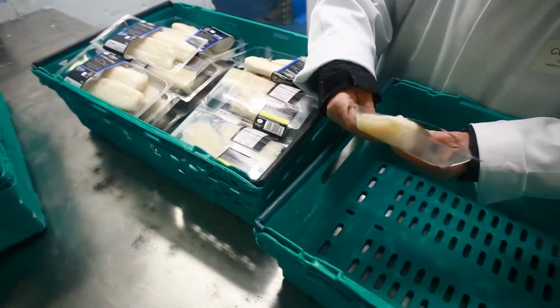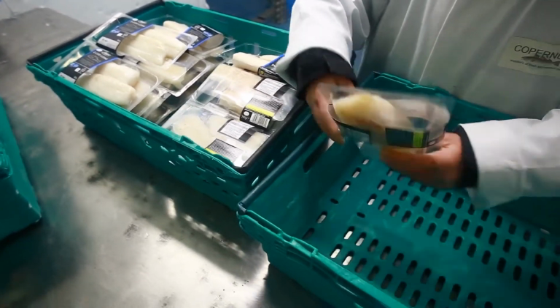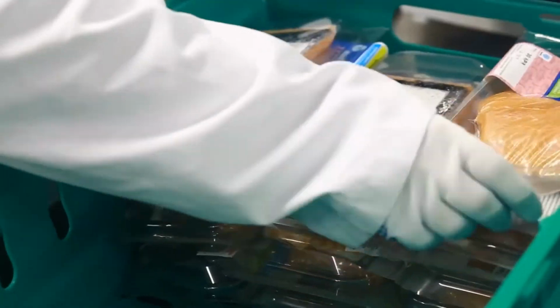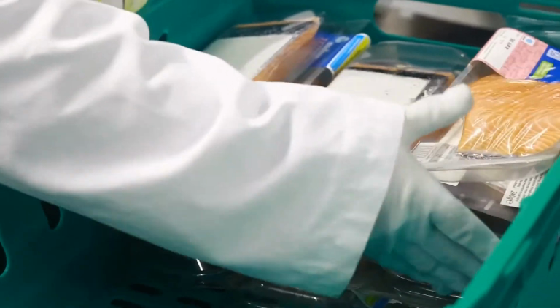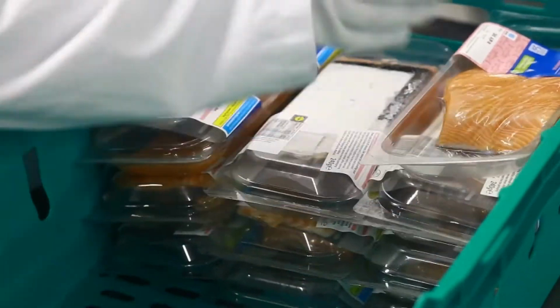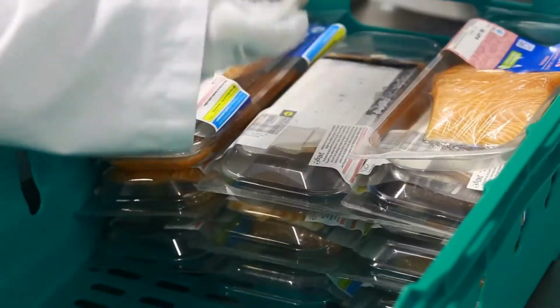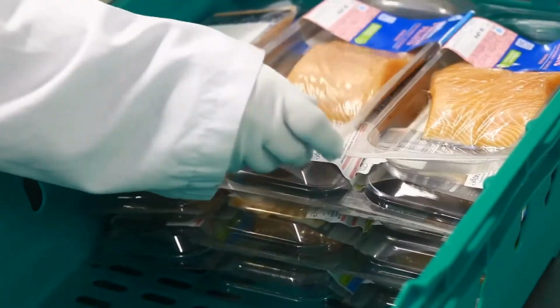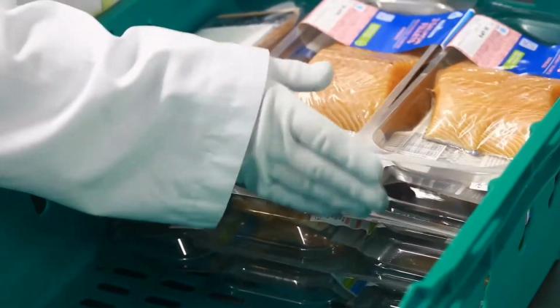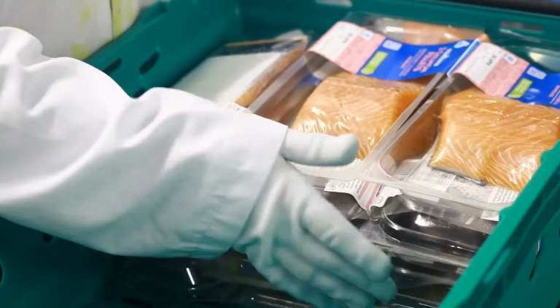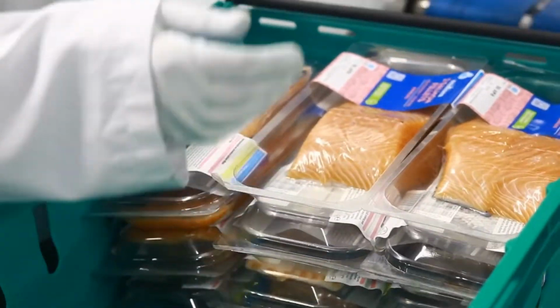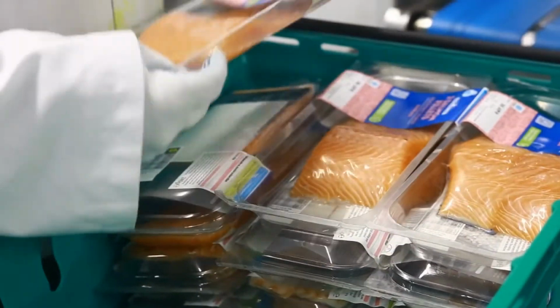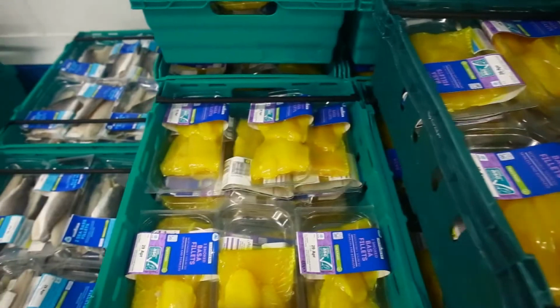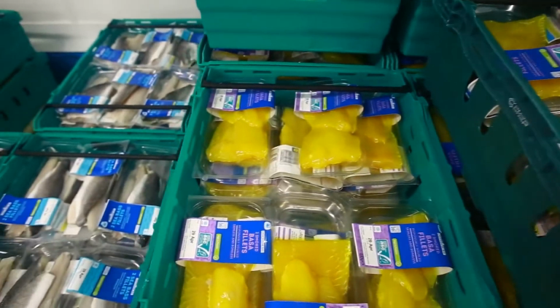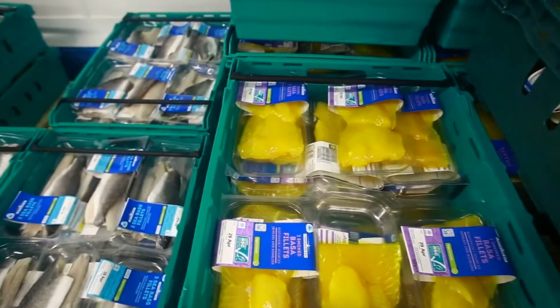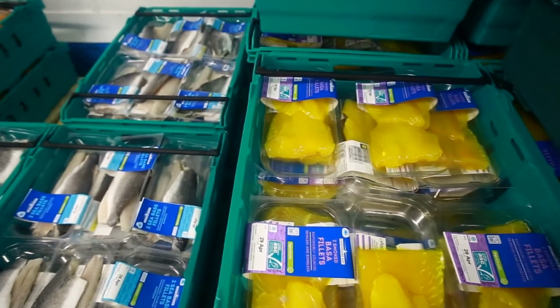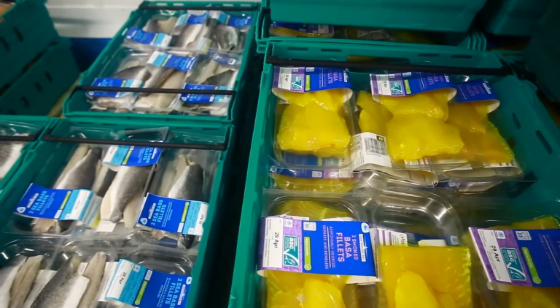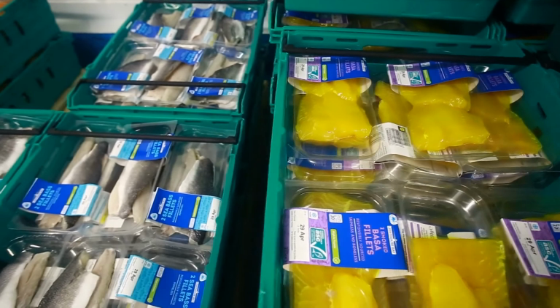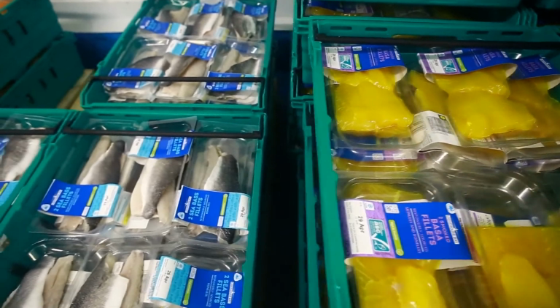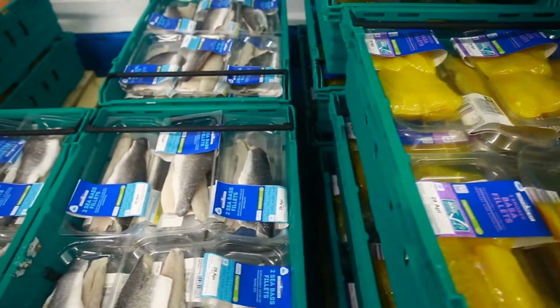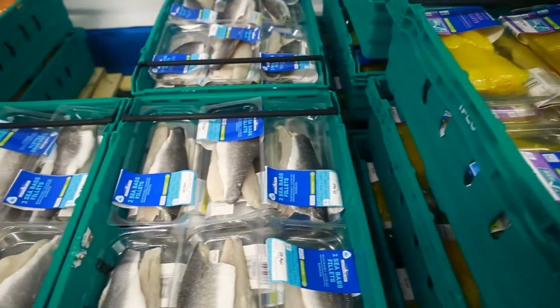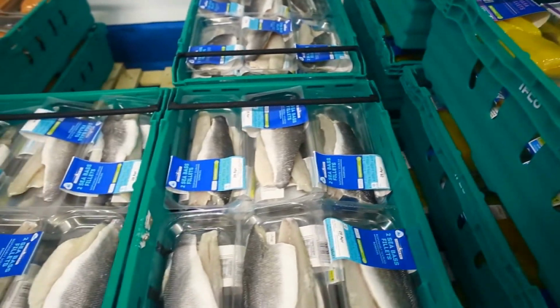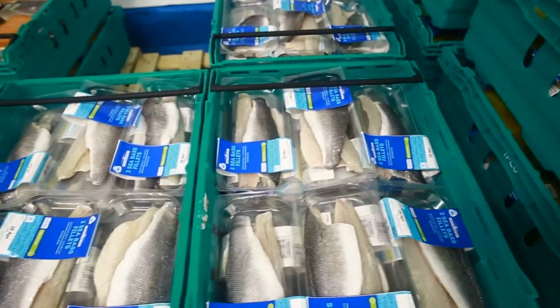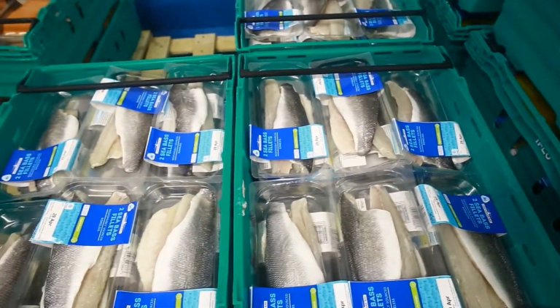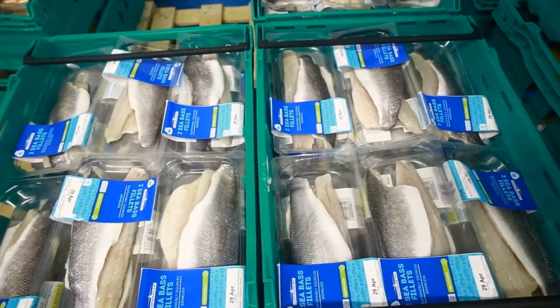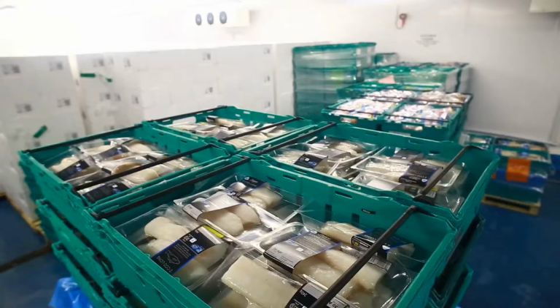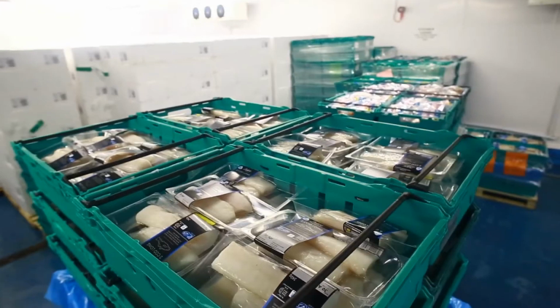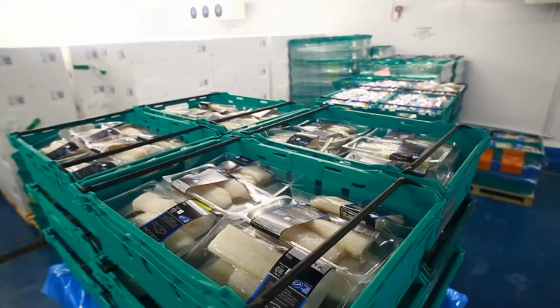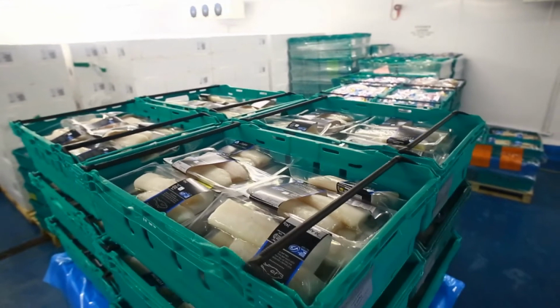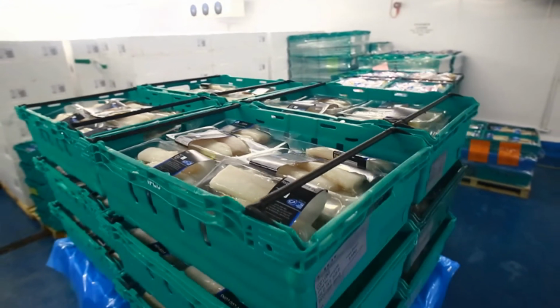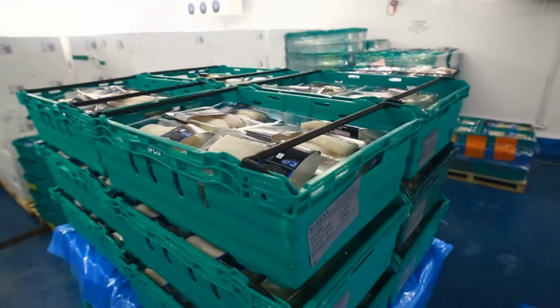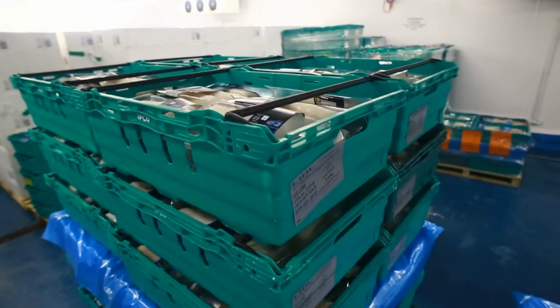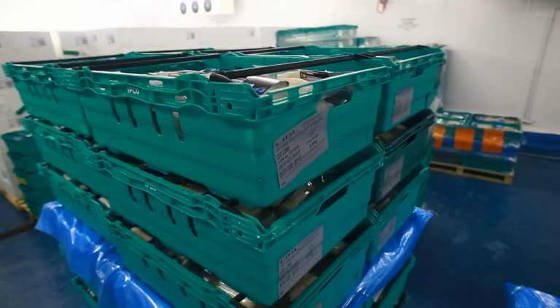We also have internal blast freeze and storage facilities on site running to minus 35 degrees. Once the product is in its final format, it is dispatched under strict temperature controlled conditions.